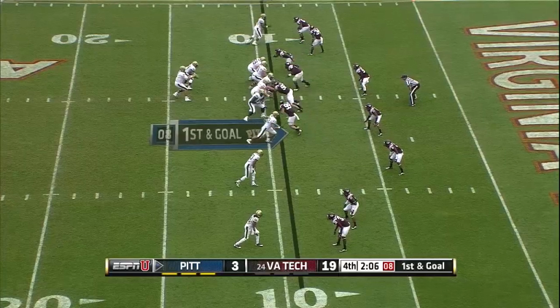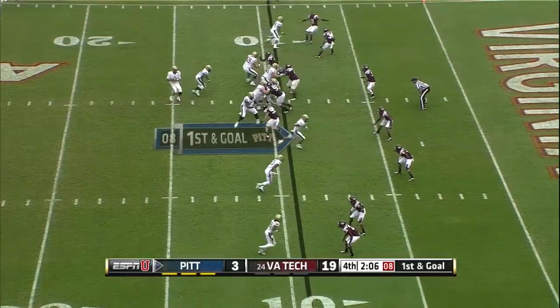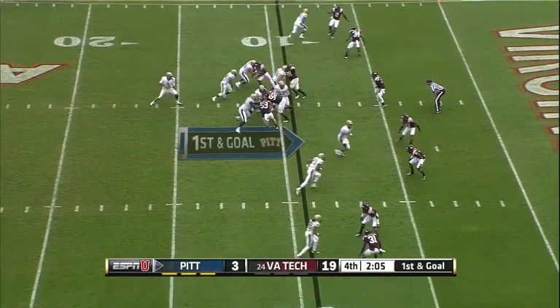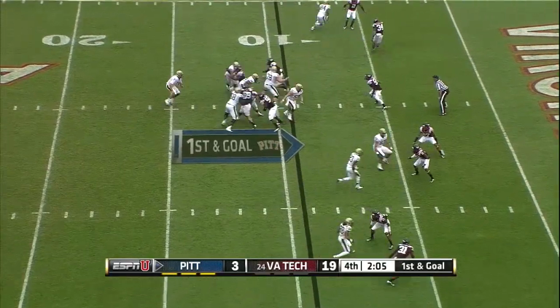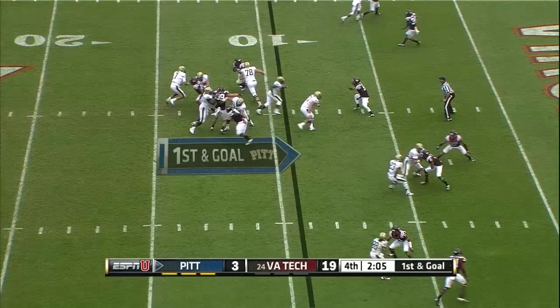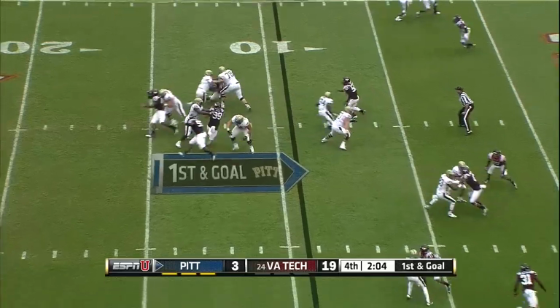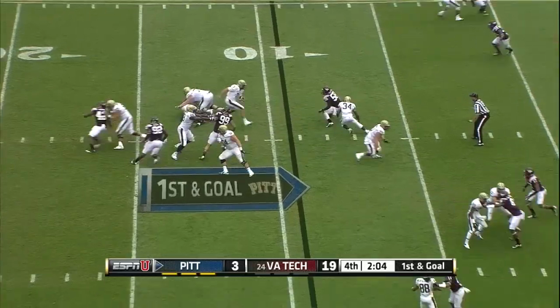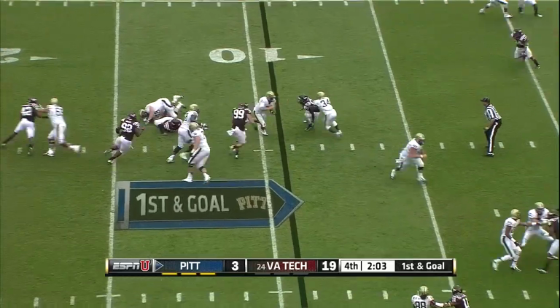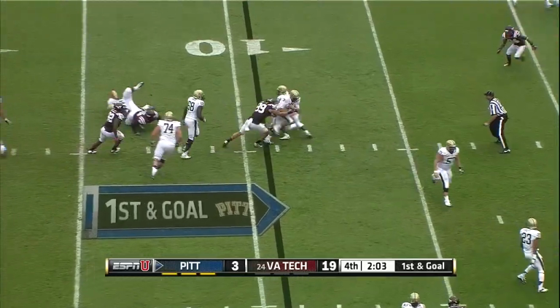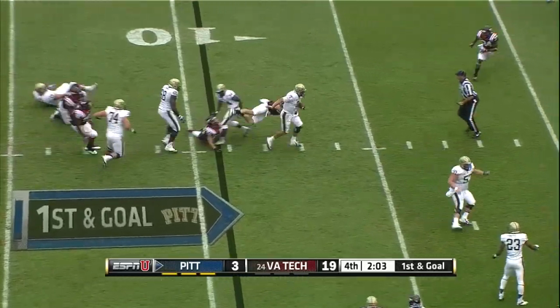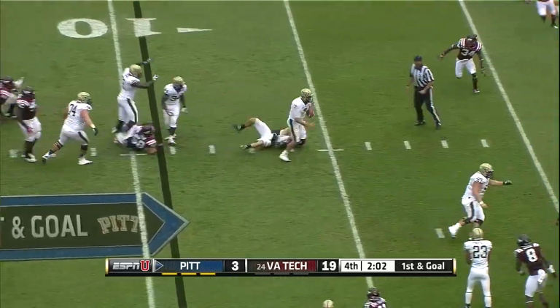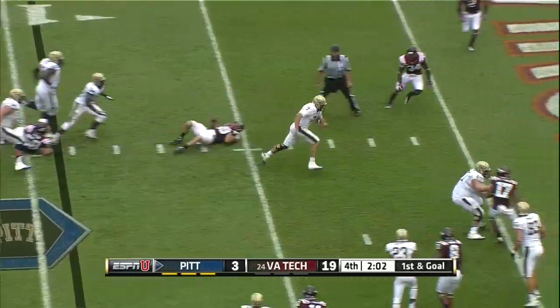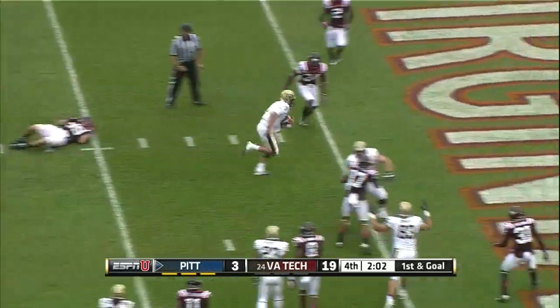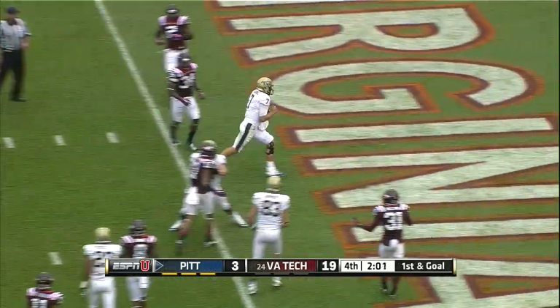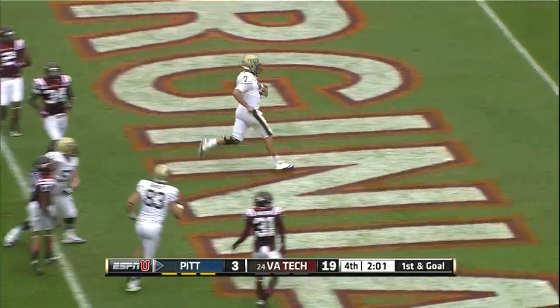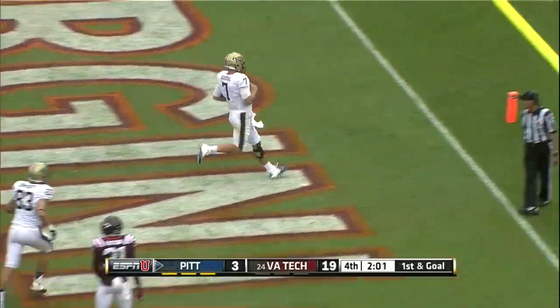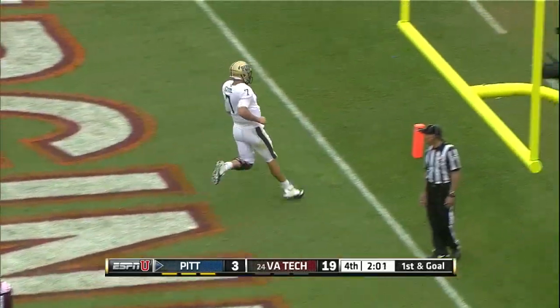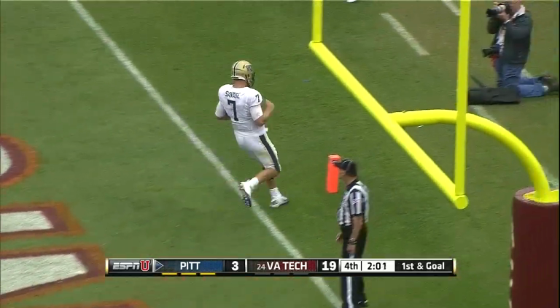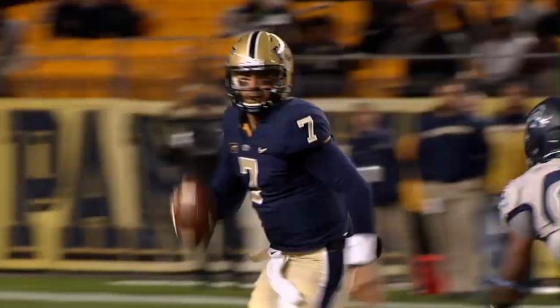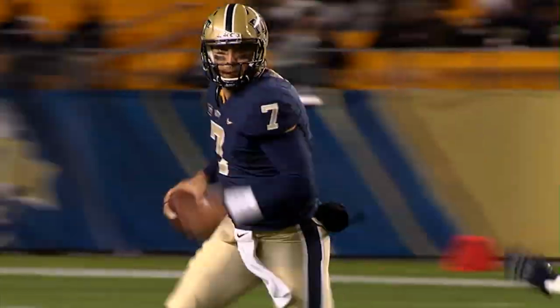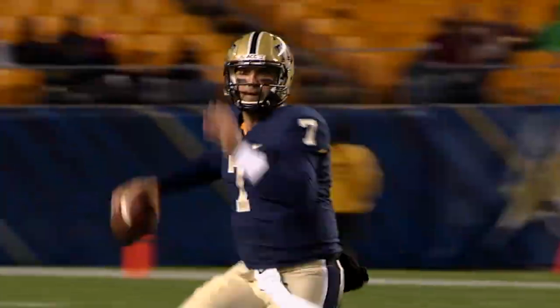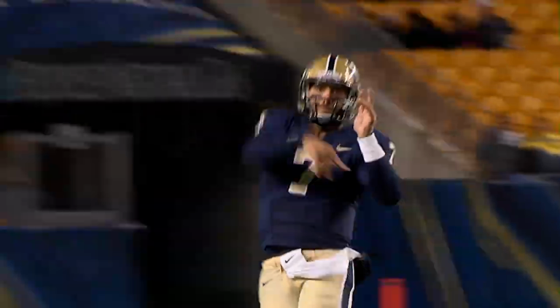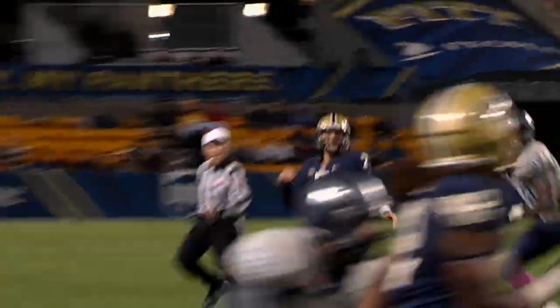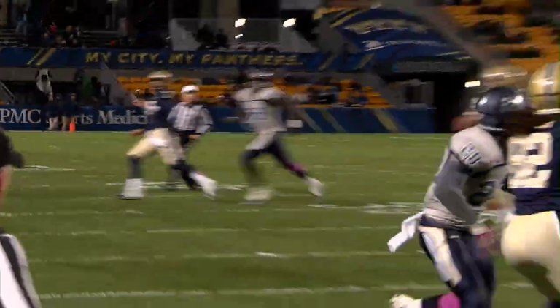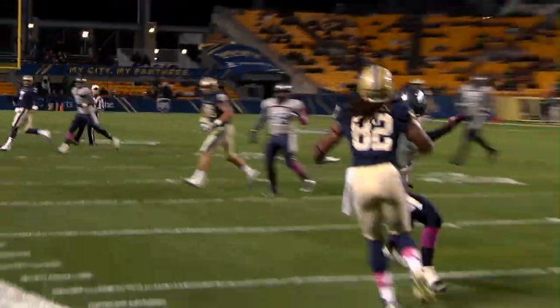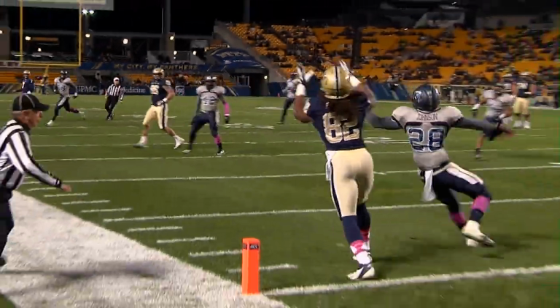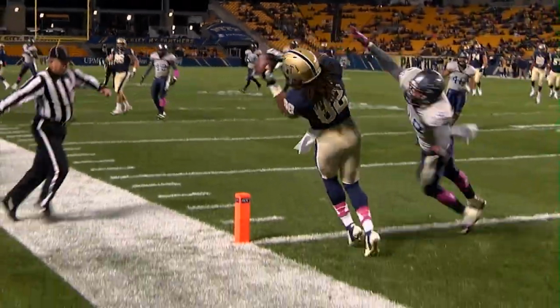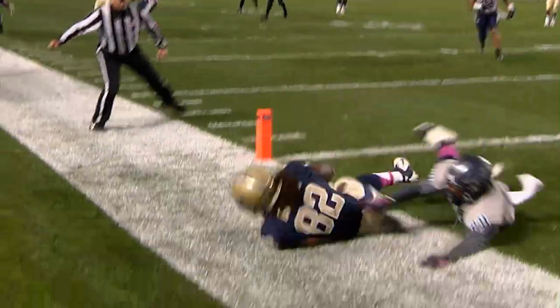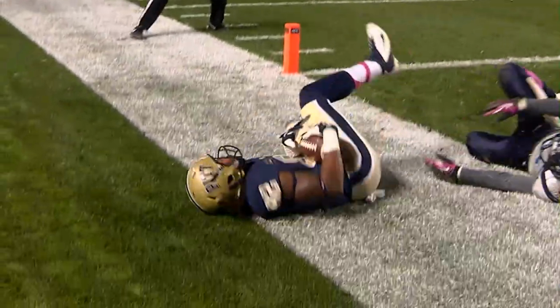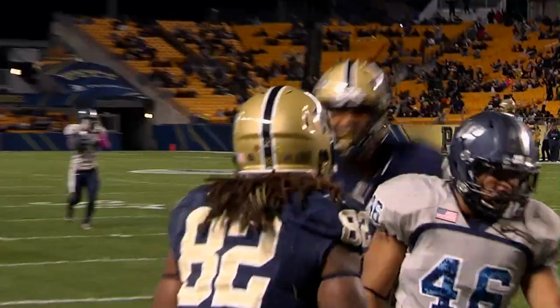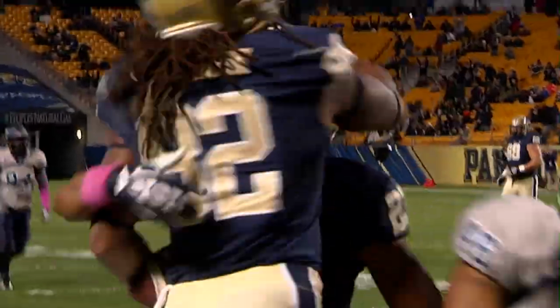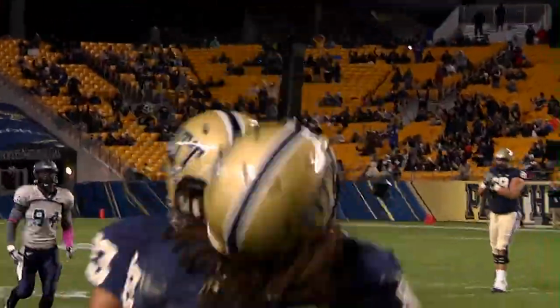Two scores to tie. Savage trying to dance his way through, and he runs for a touchdown. Throws it on the run, down the field. The pass is caught in the end zone, Manessa Garner.